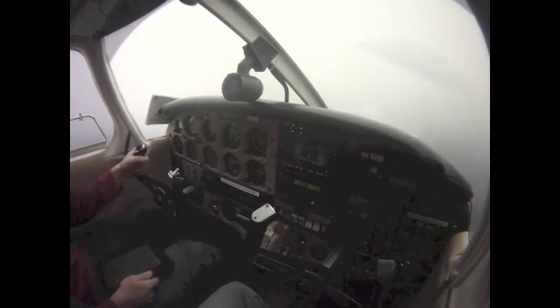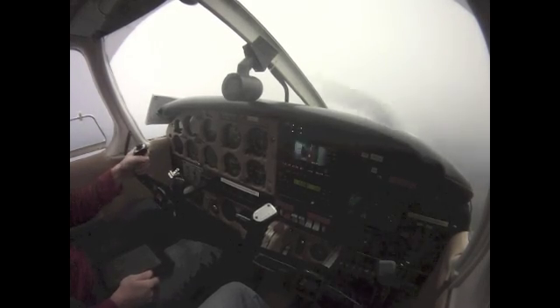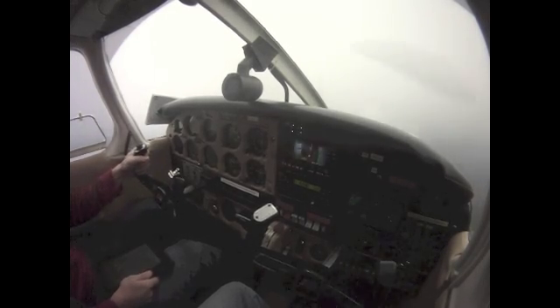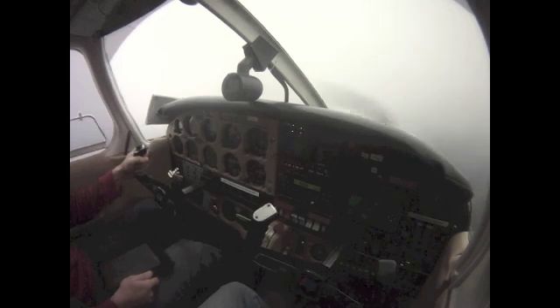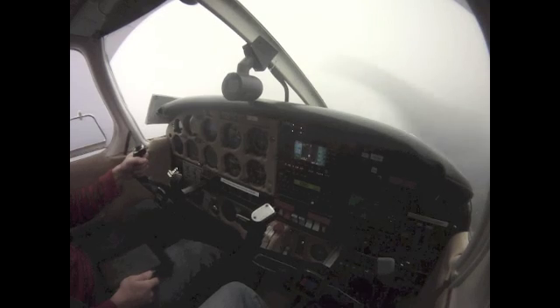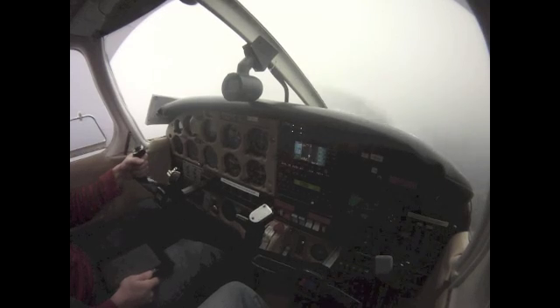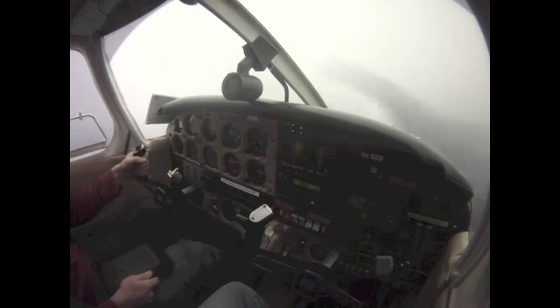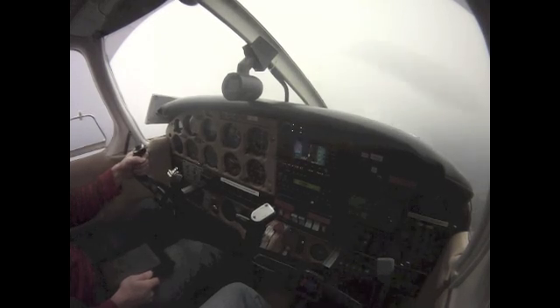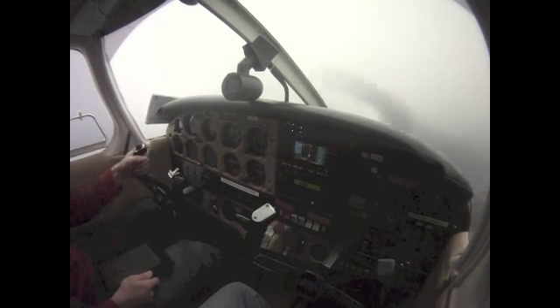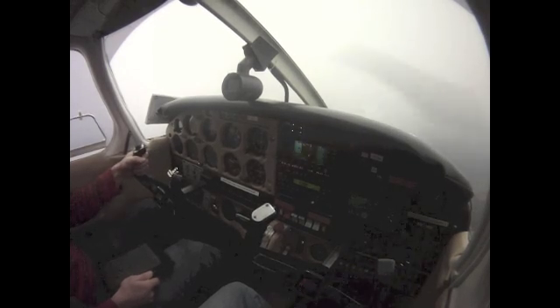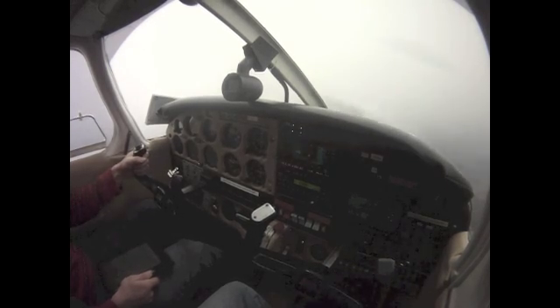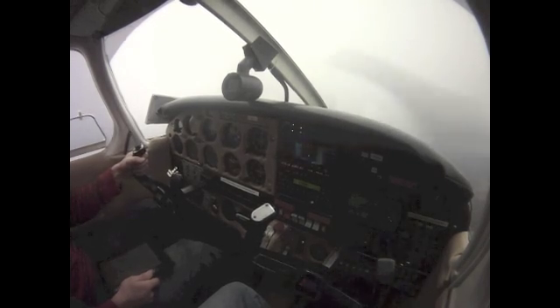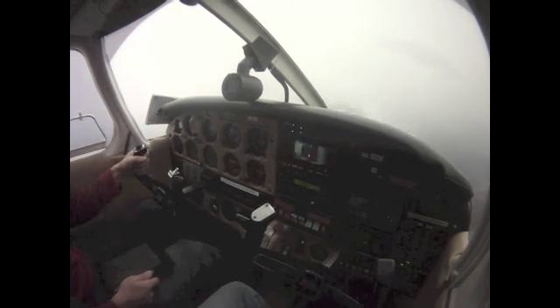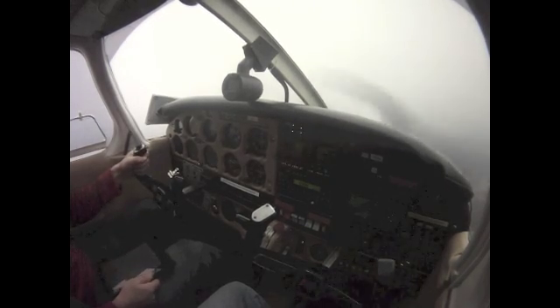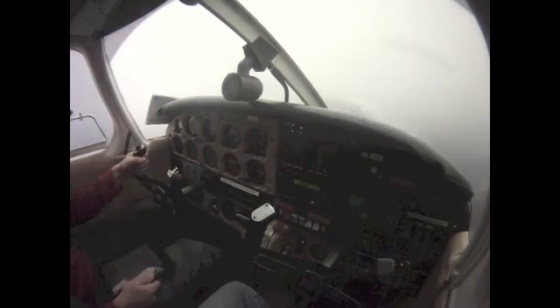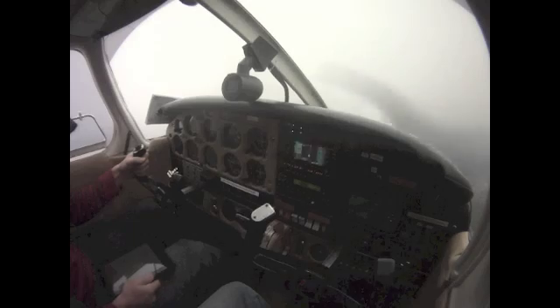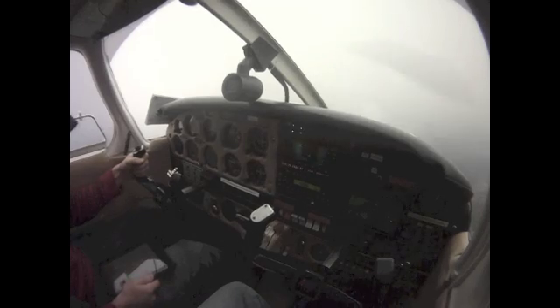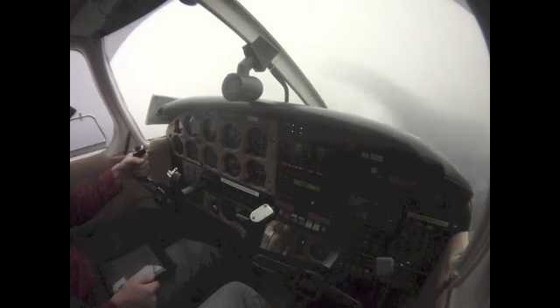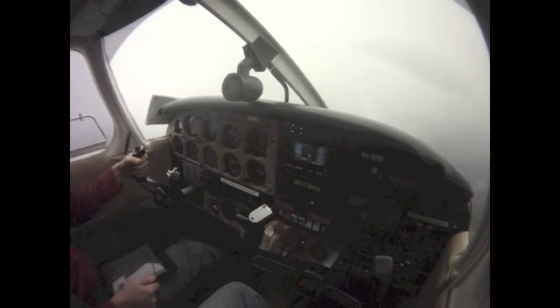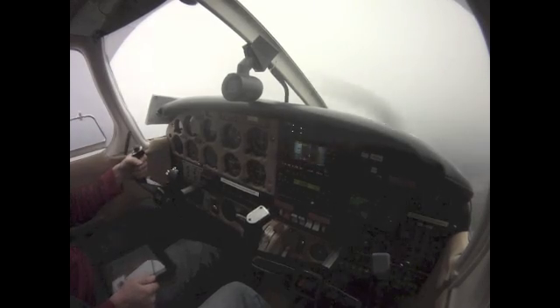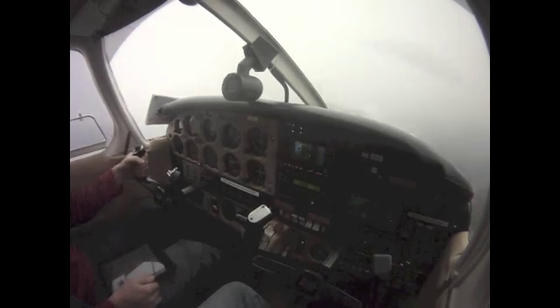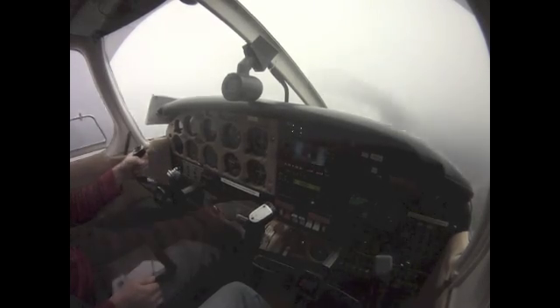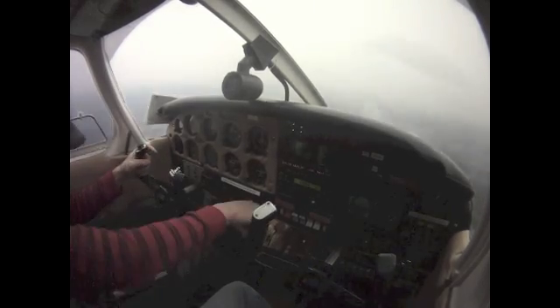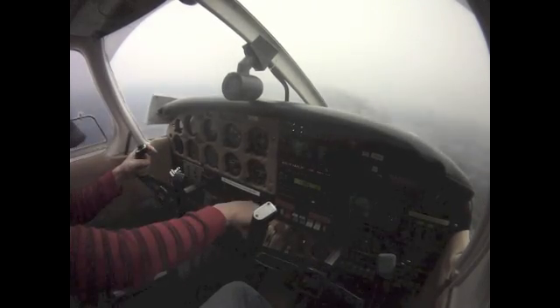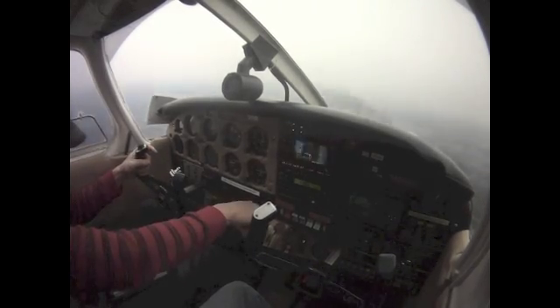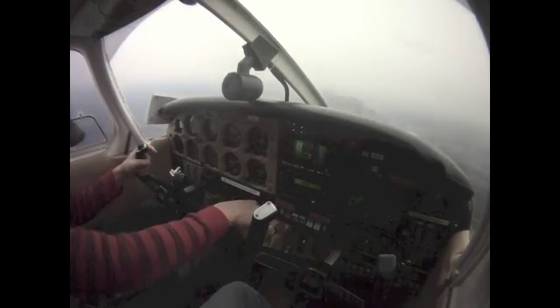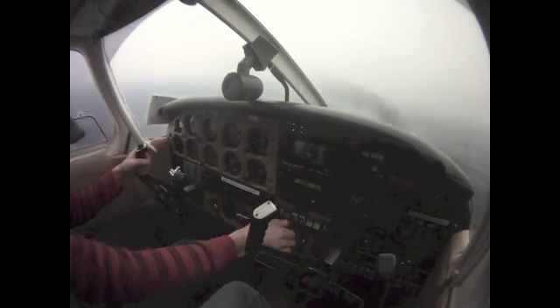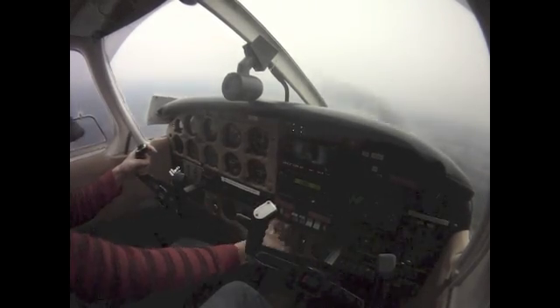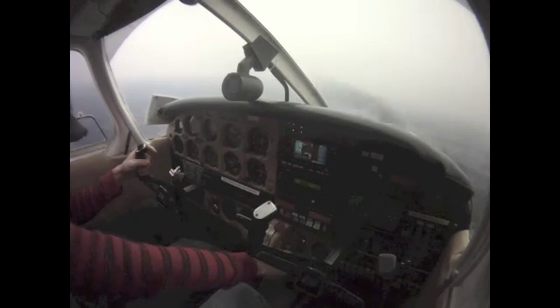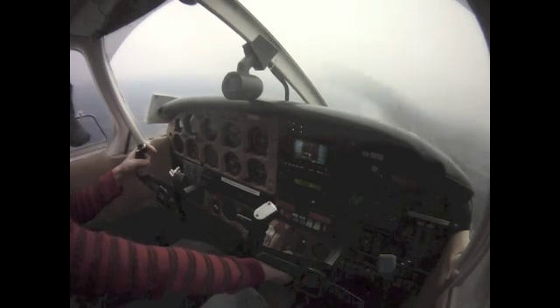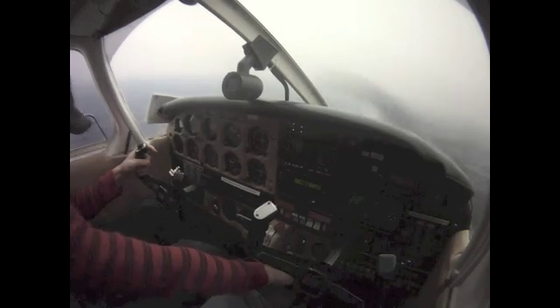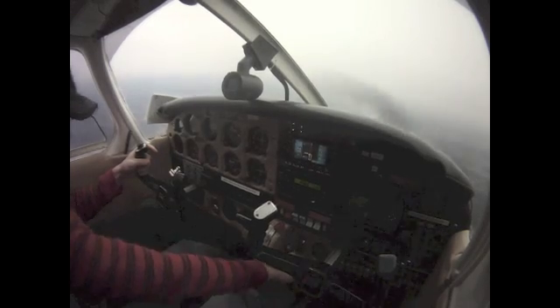3,000. At AEGIS we will start the descent — that's down to 2,100 feet.